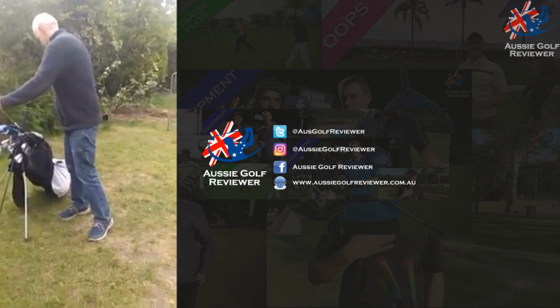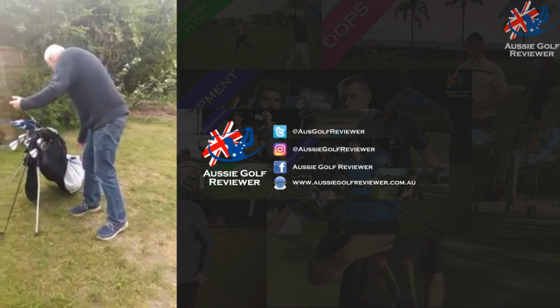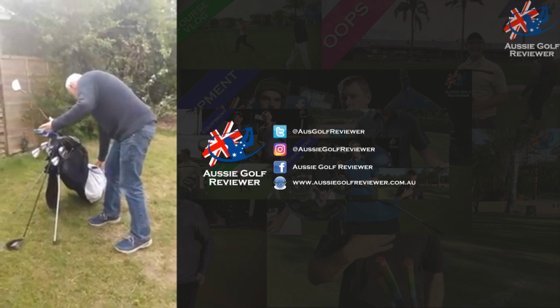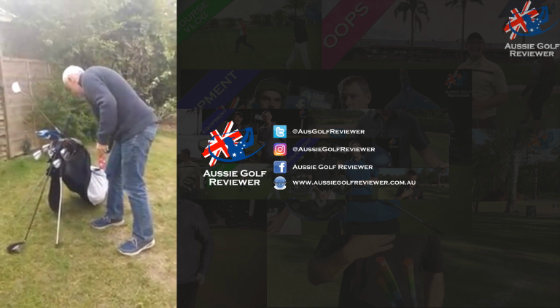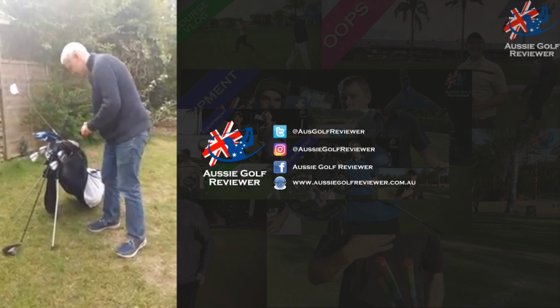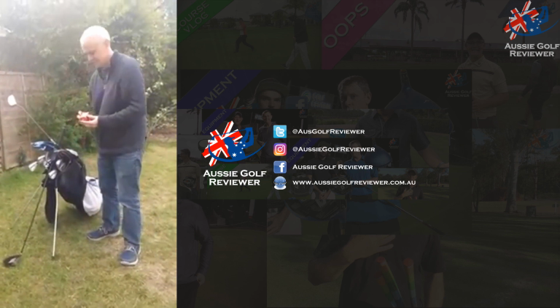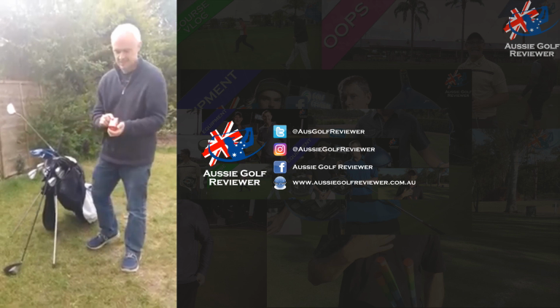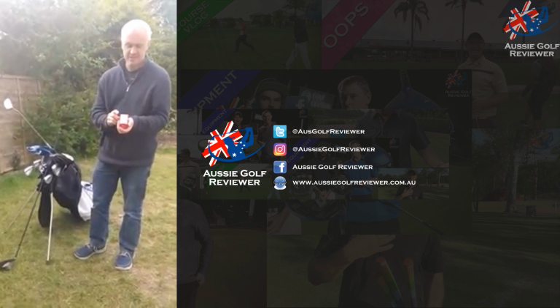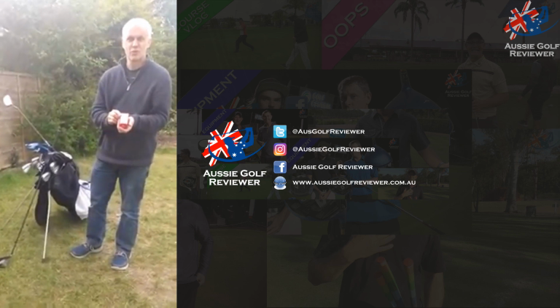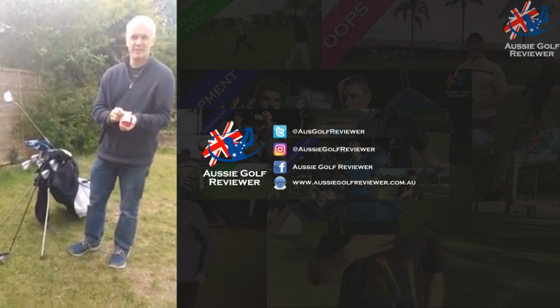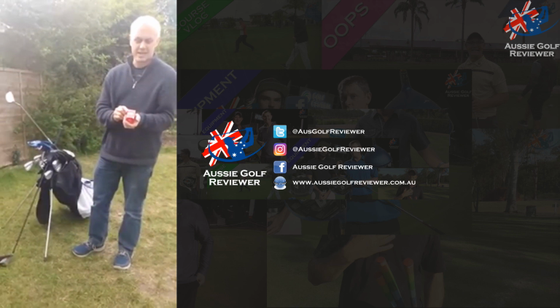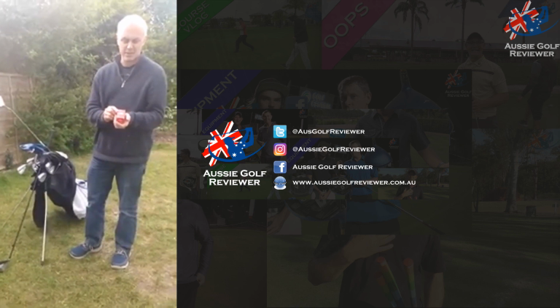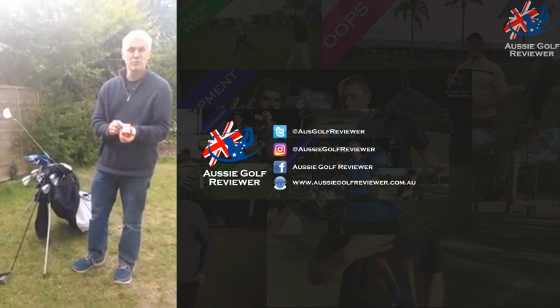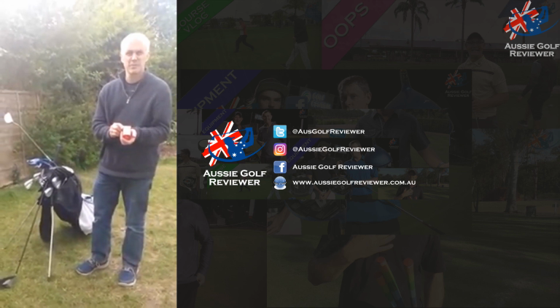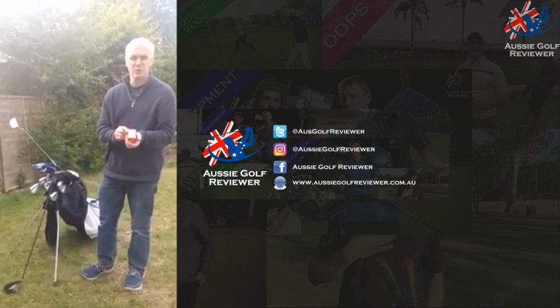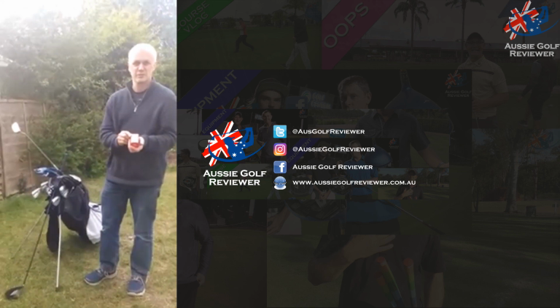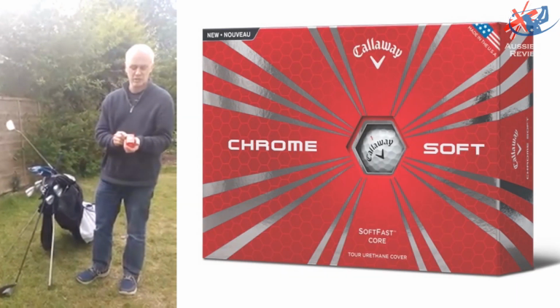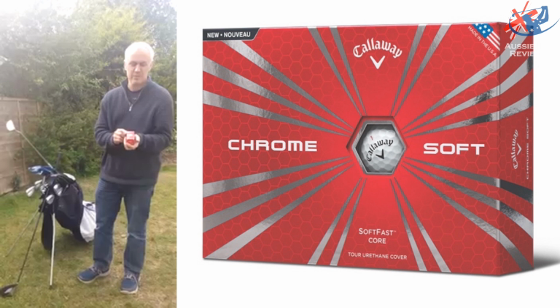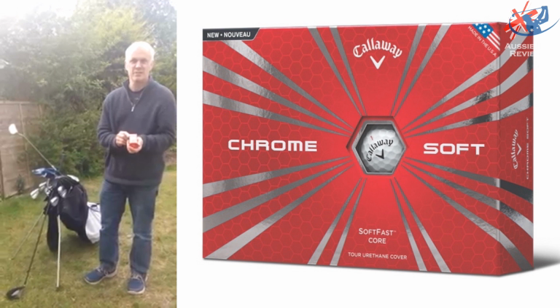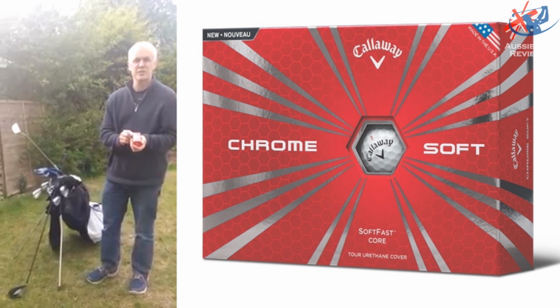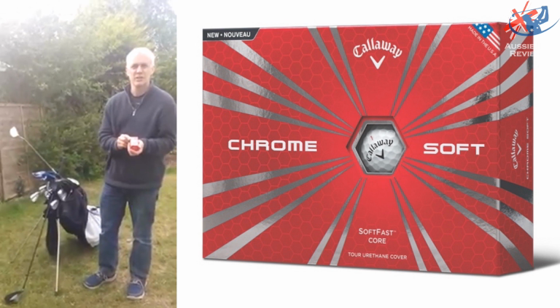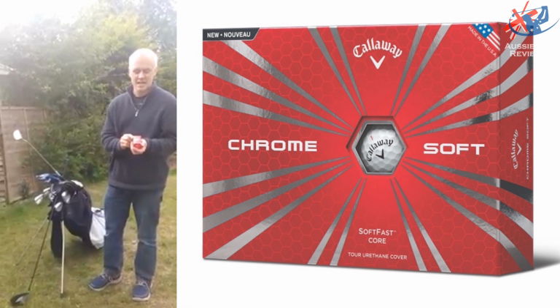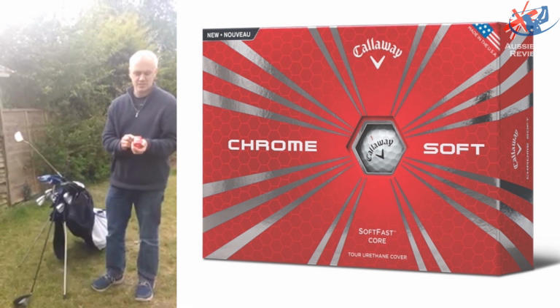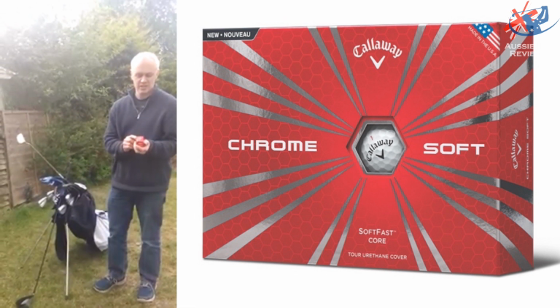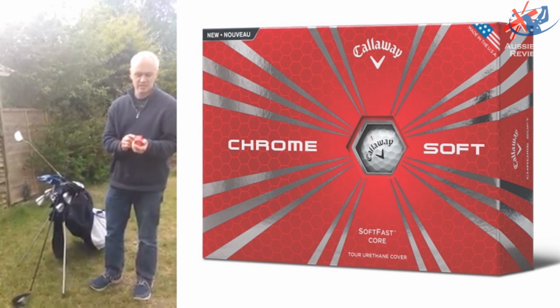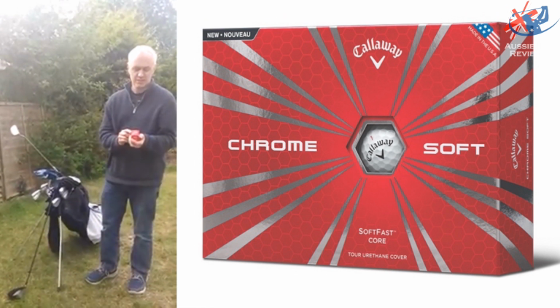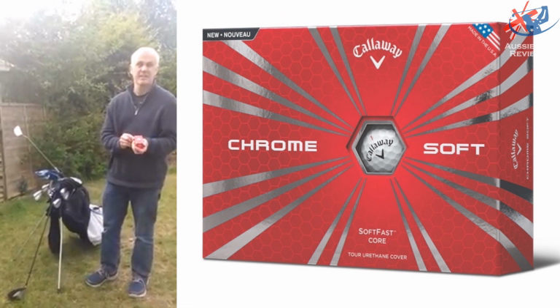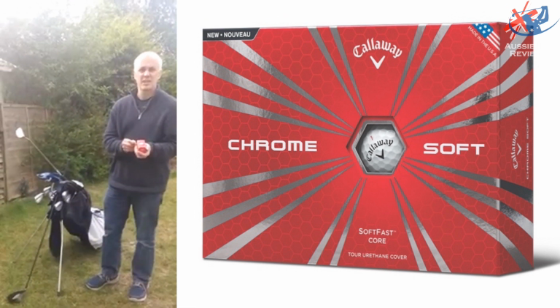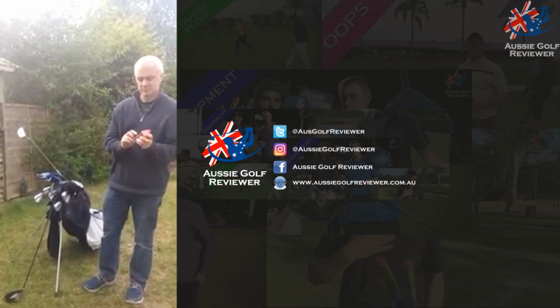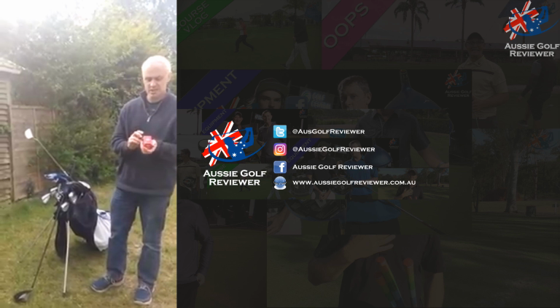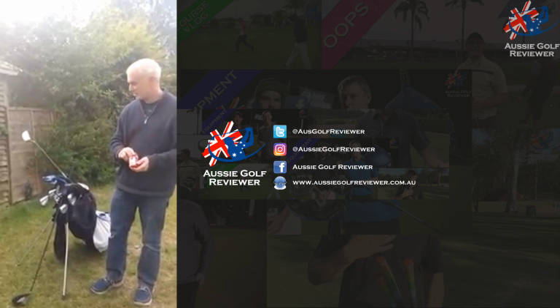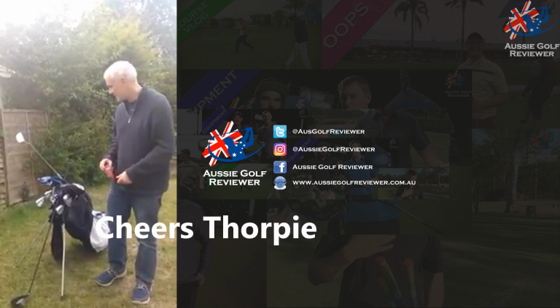Going to the balls. Trying out the Callaway Chrome Soft at the moment. Not sure it's for the right swing, but I need something that's soft. I'll give those a go next time I go out.